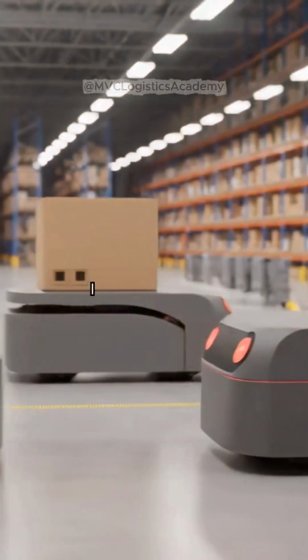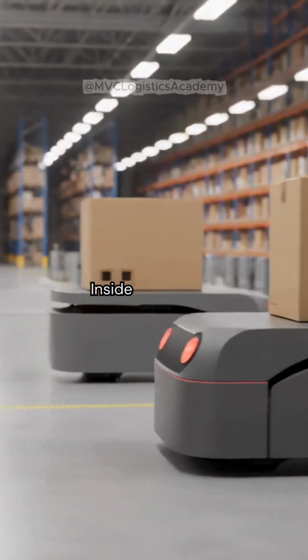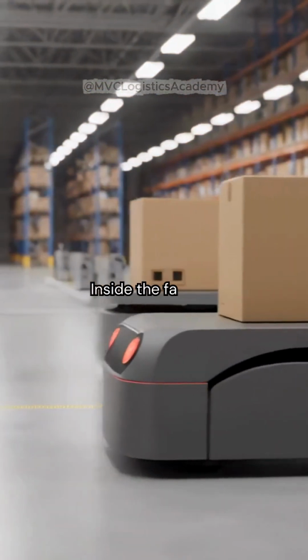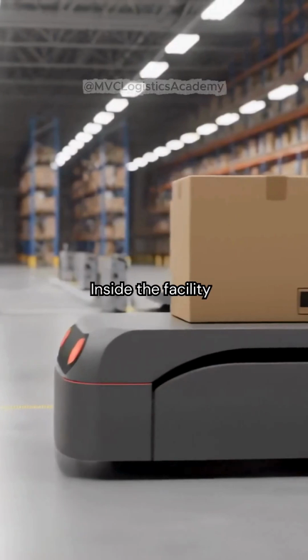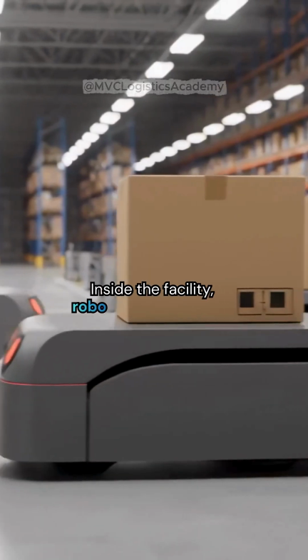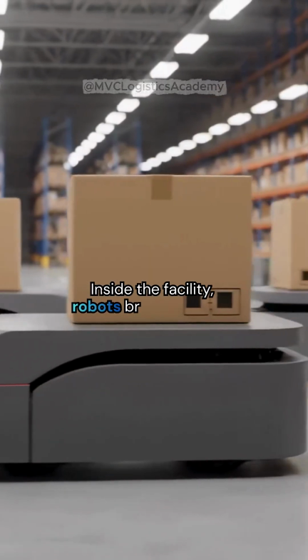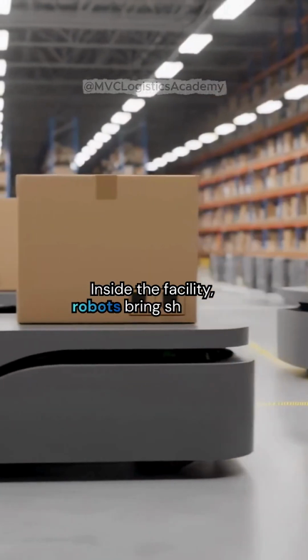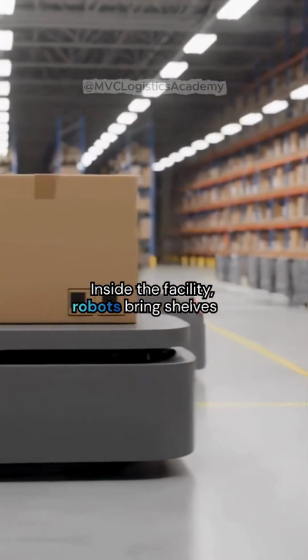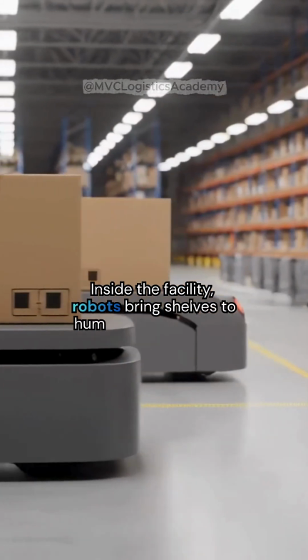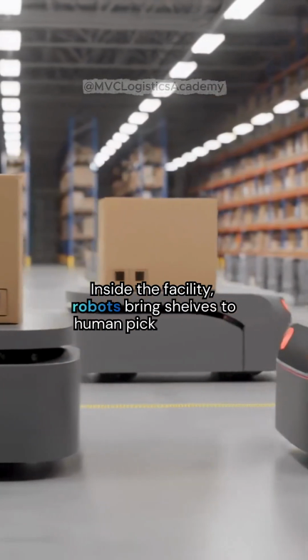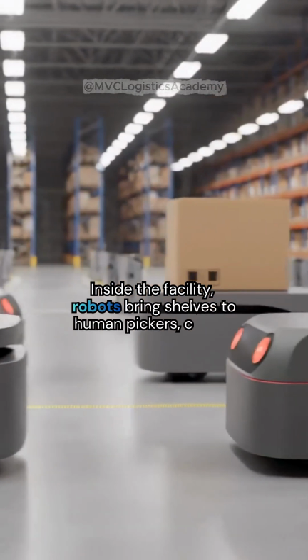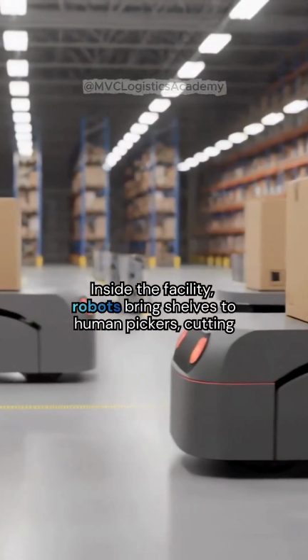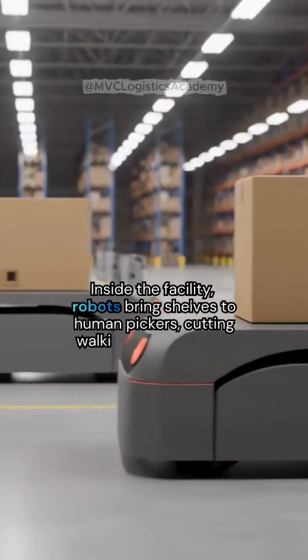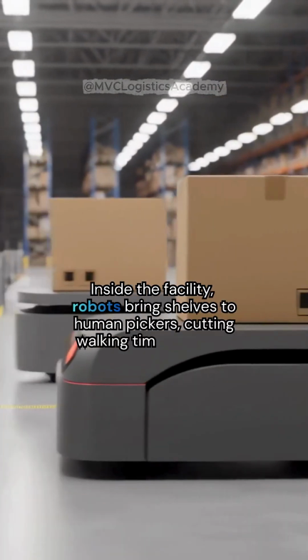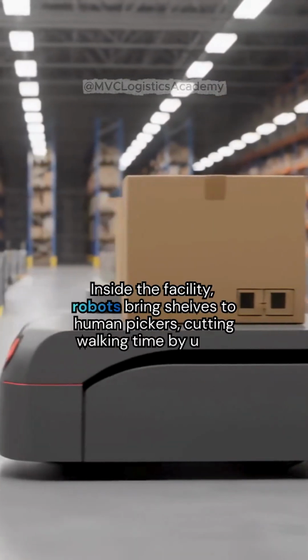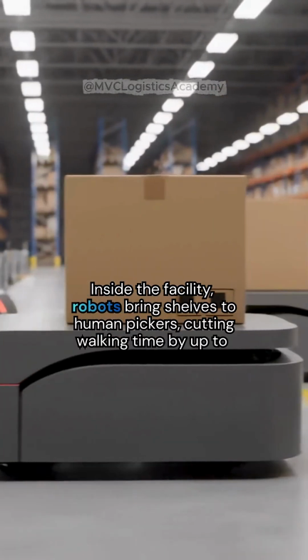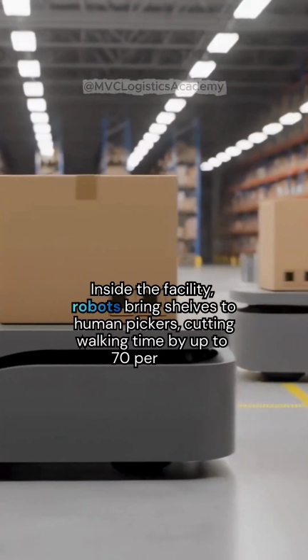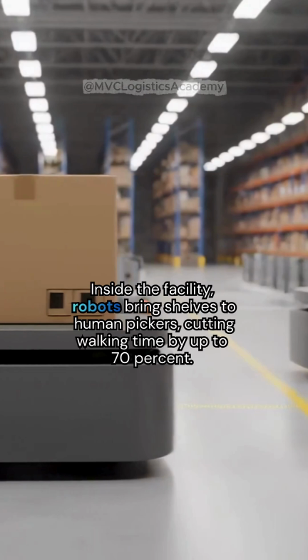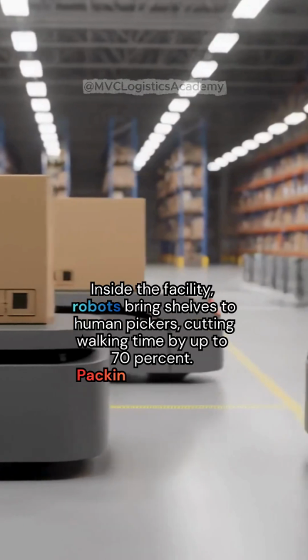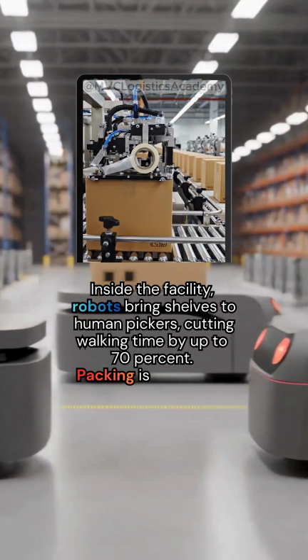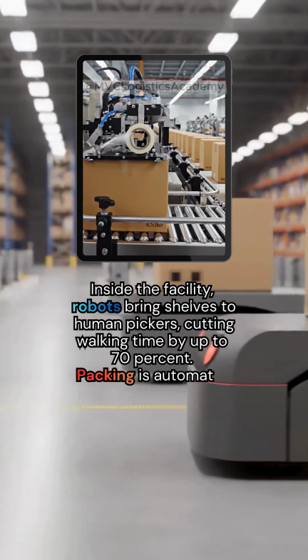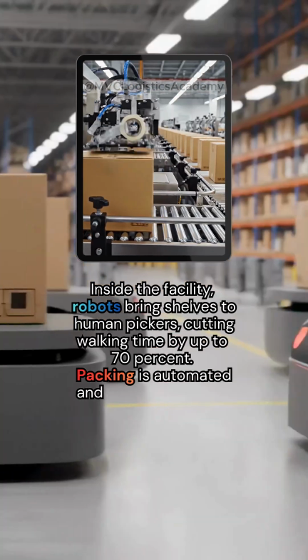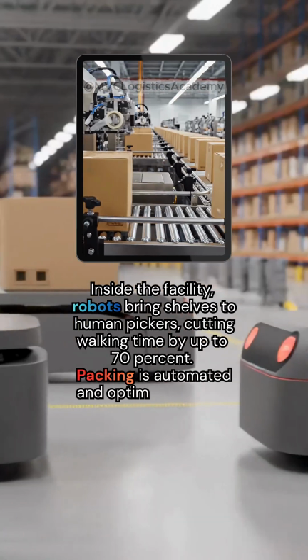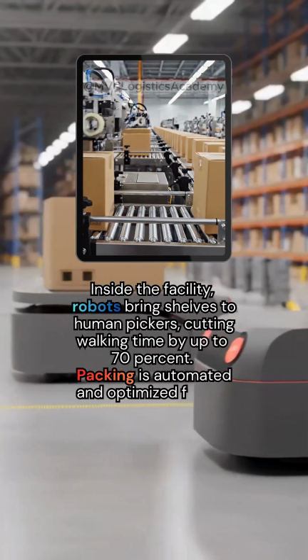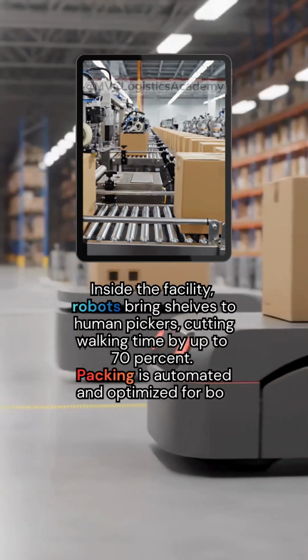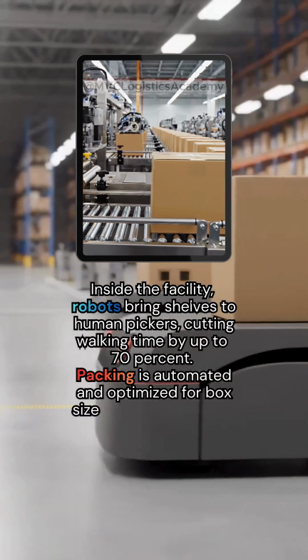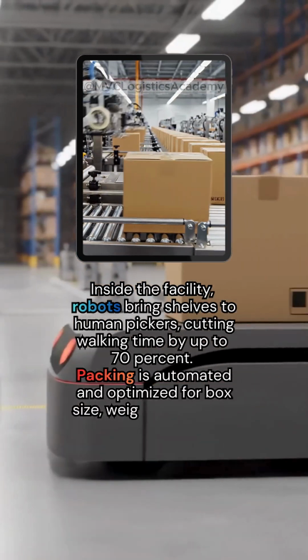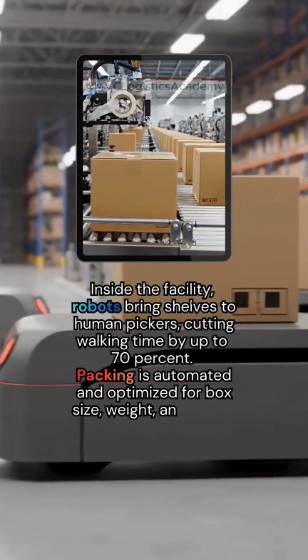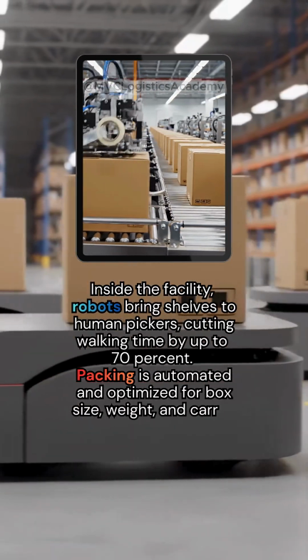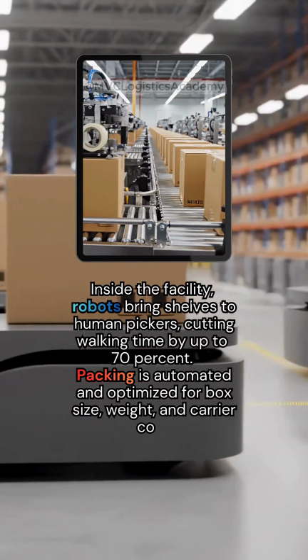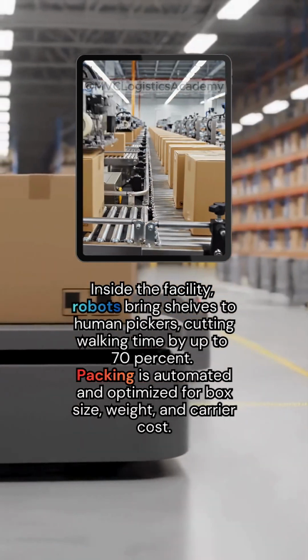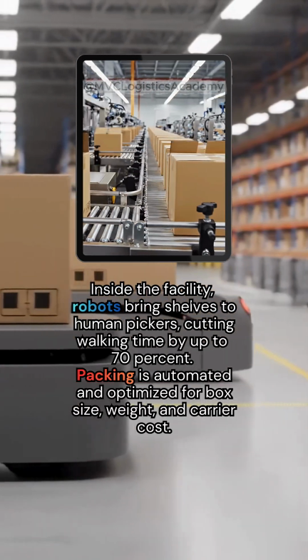Inside the facility, robots bring shelves to human pickers, cutting walking time by up to 70%. Packing is automated and optimized for box size, weight, and carrier cost.